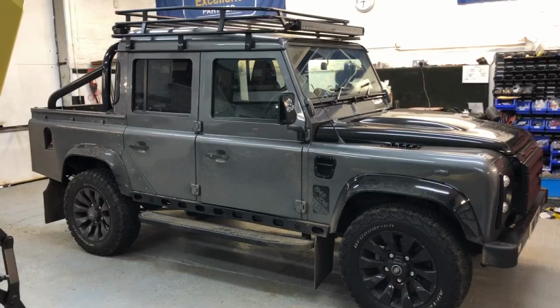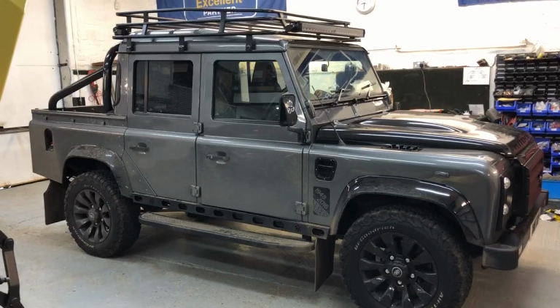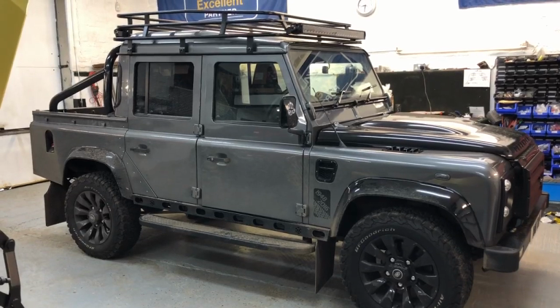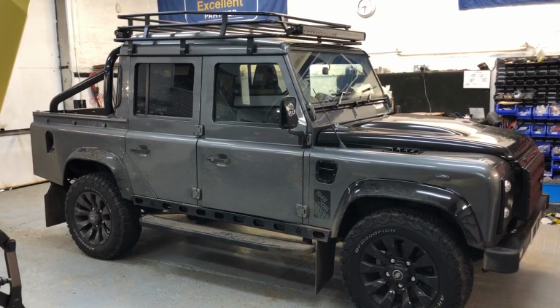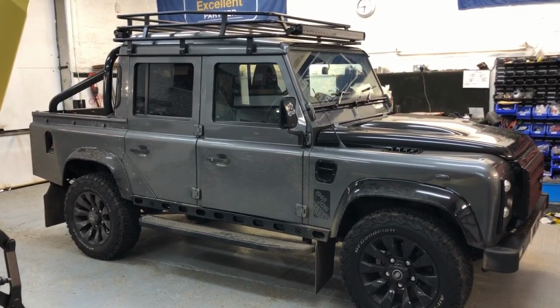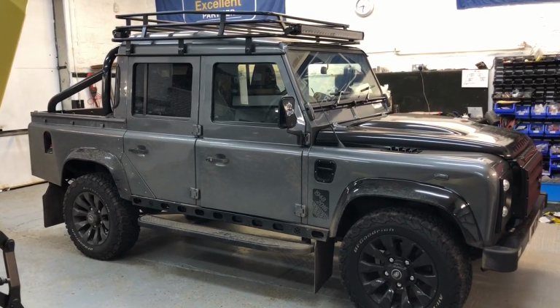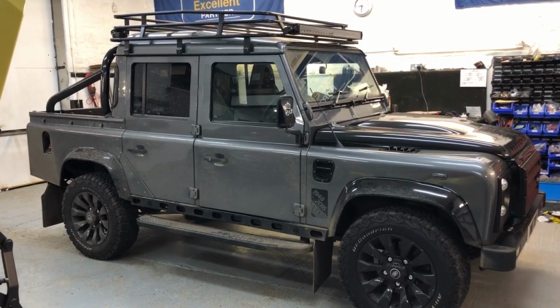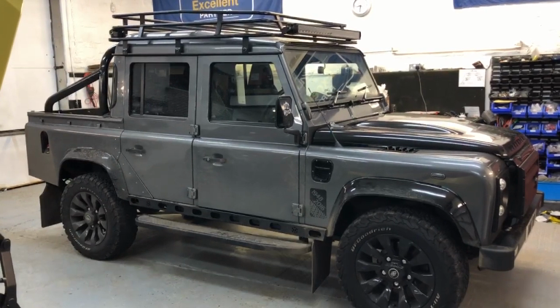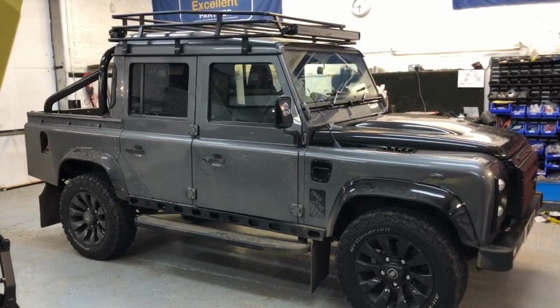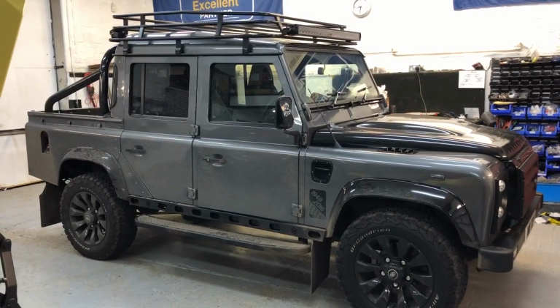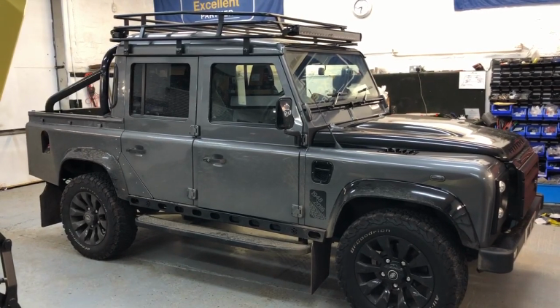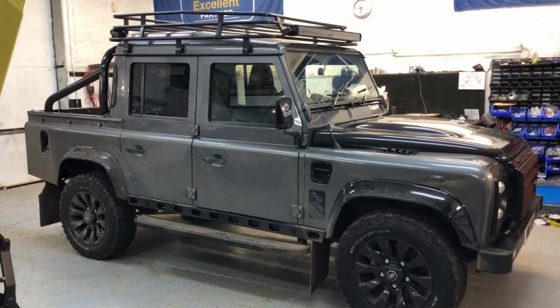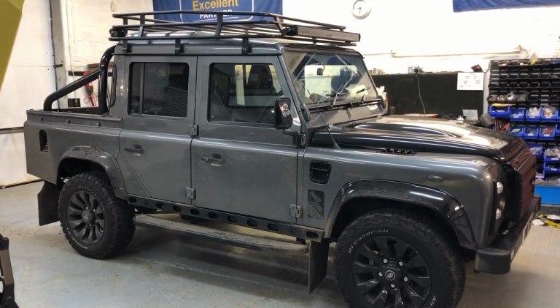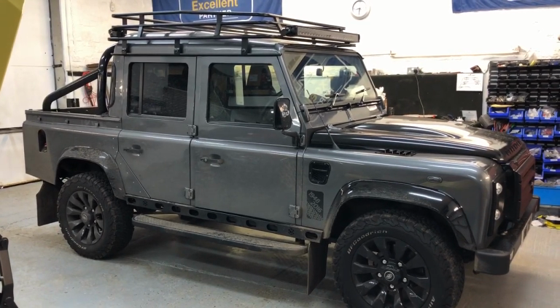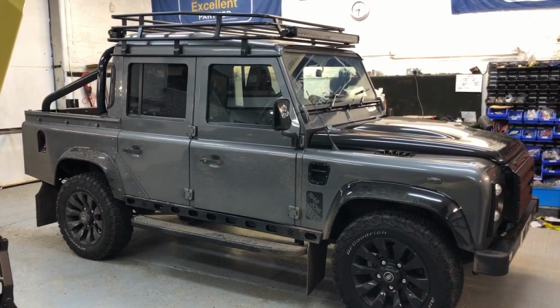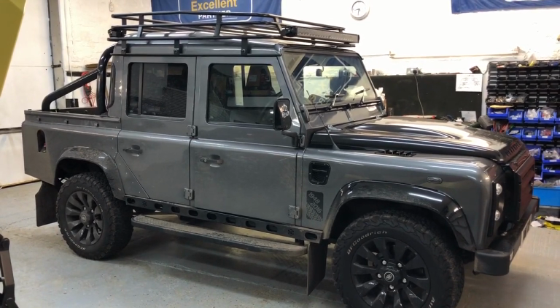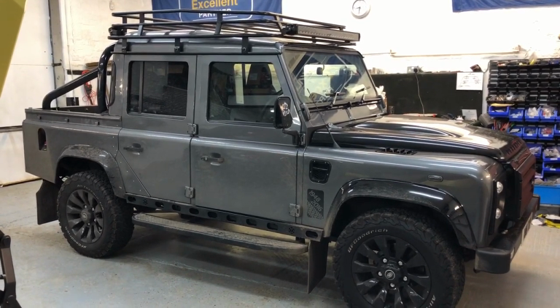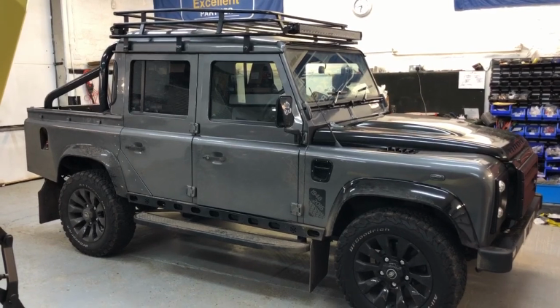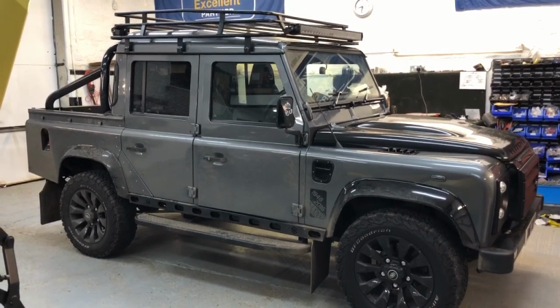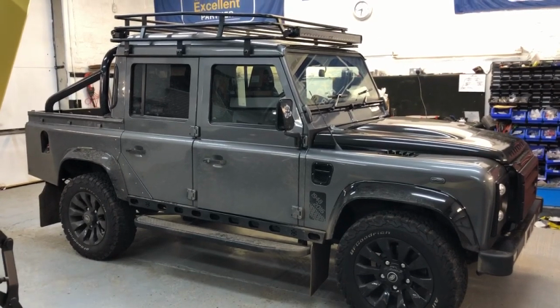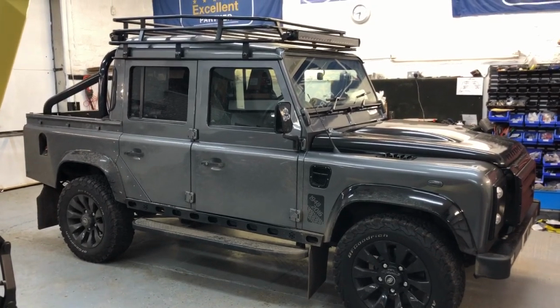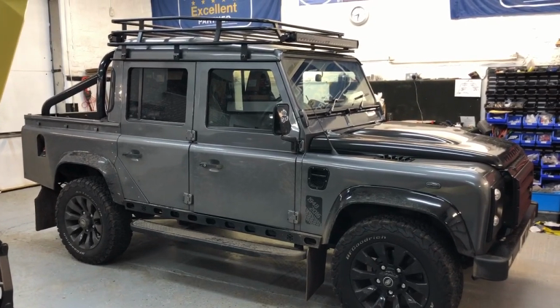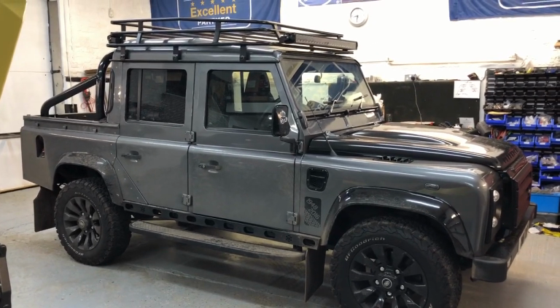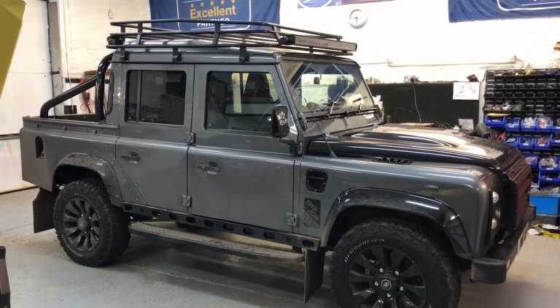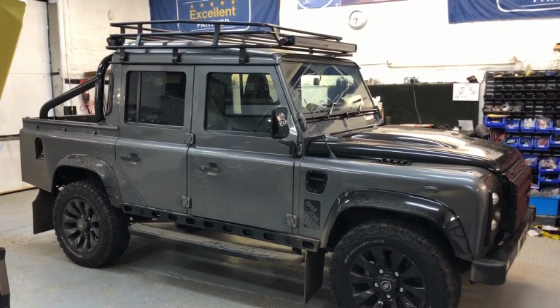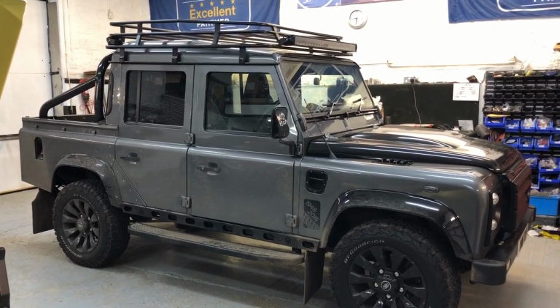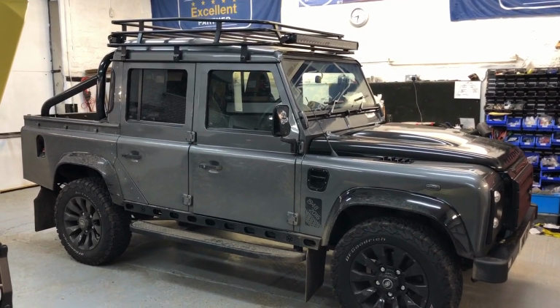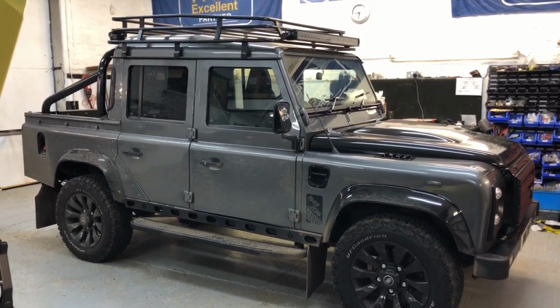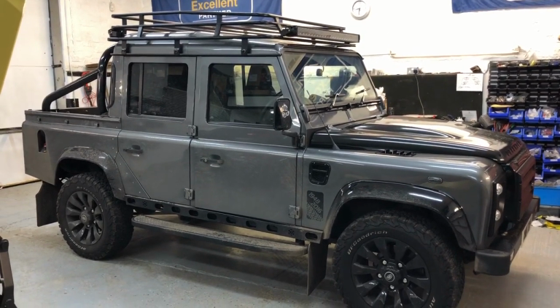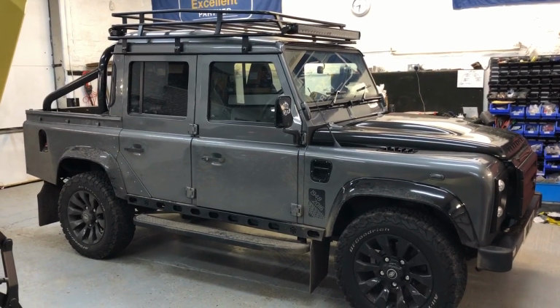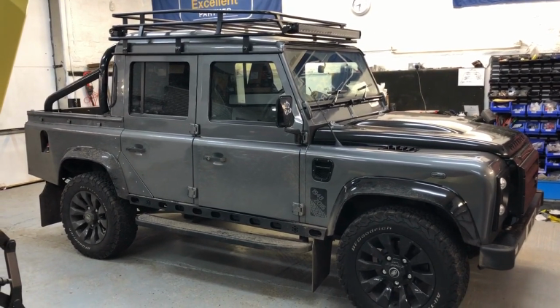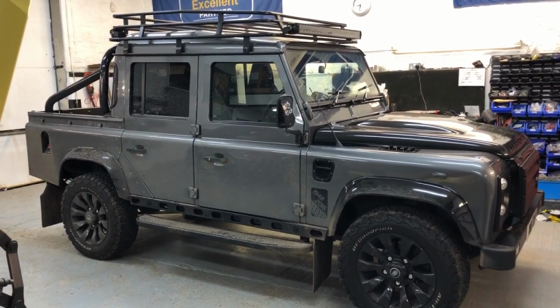Good morning. Been a little bit slack on the videos lately, so I thought I'd shoot one quickly just to show you this truck that we've just completed — completed a couple of weeks ago, just coming back today, or yesterday, for a few more mods actually.